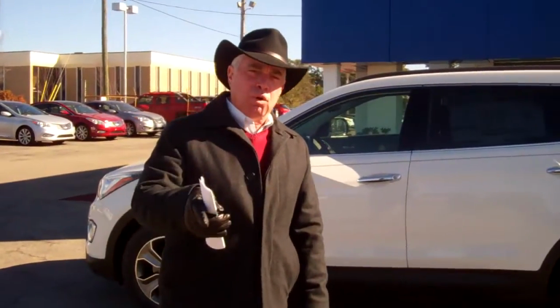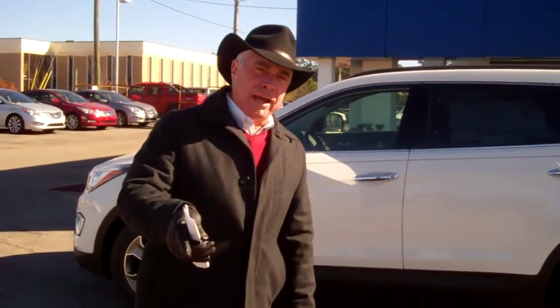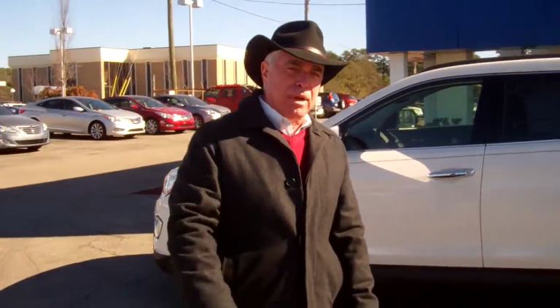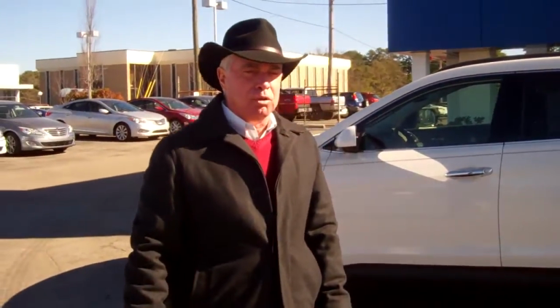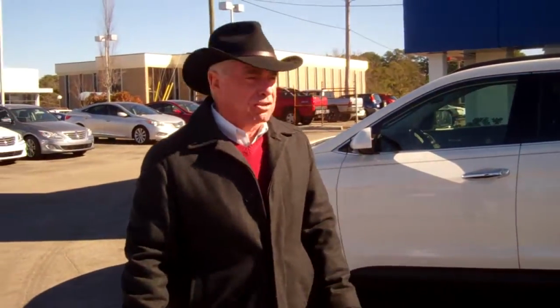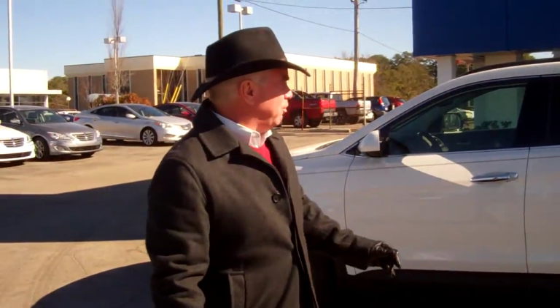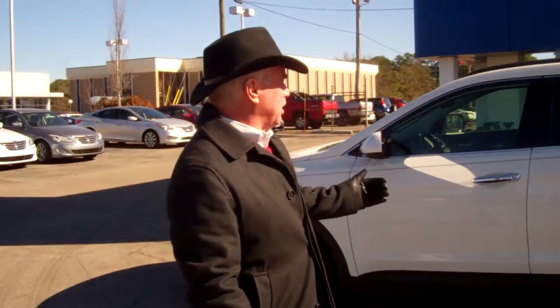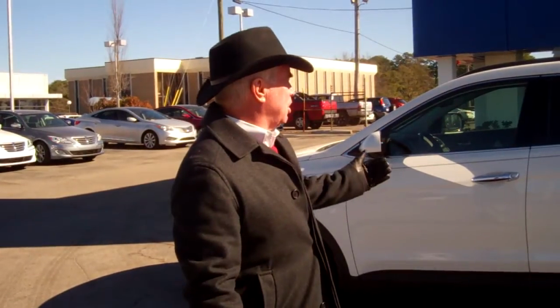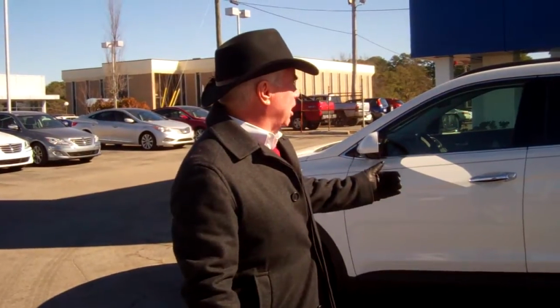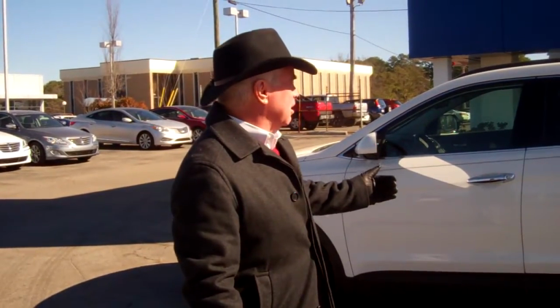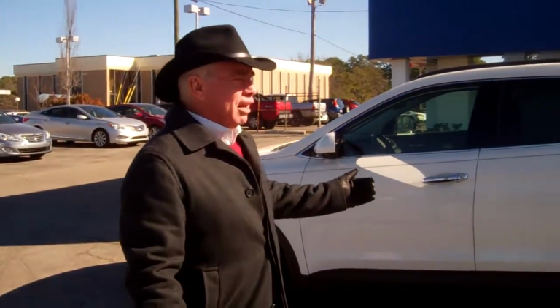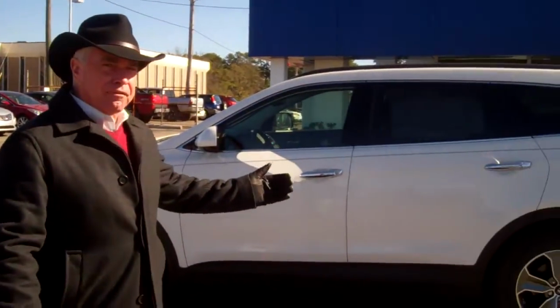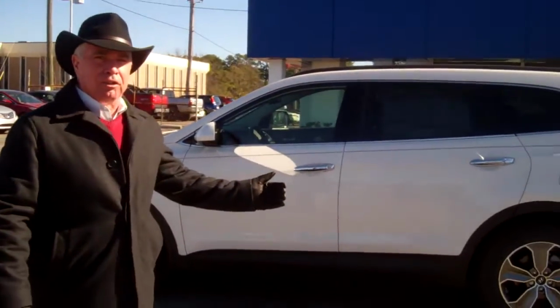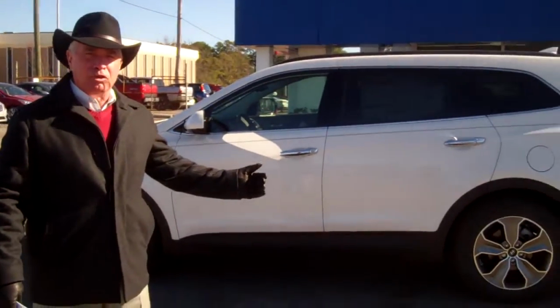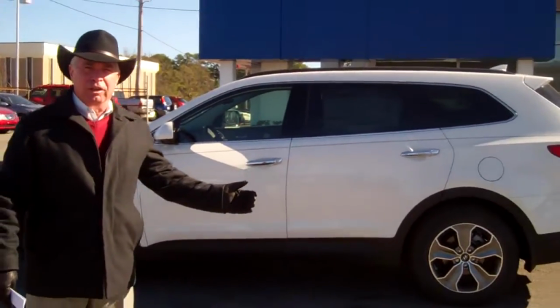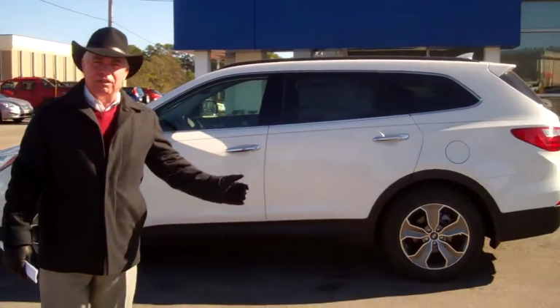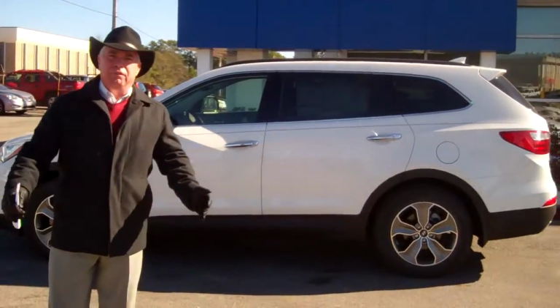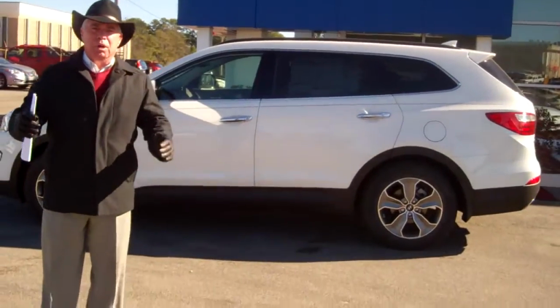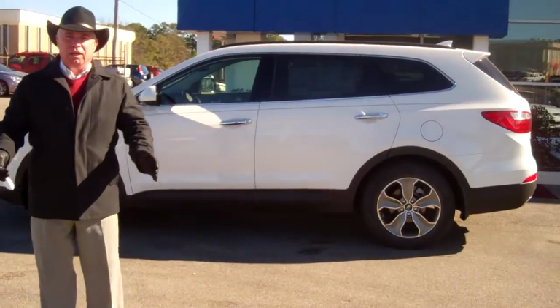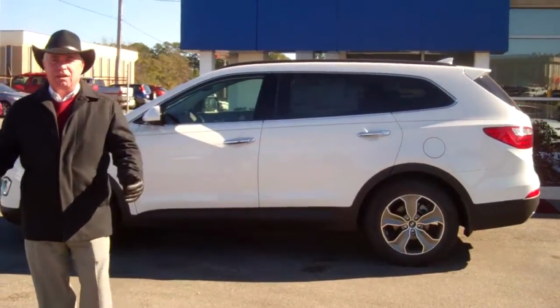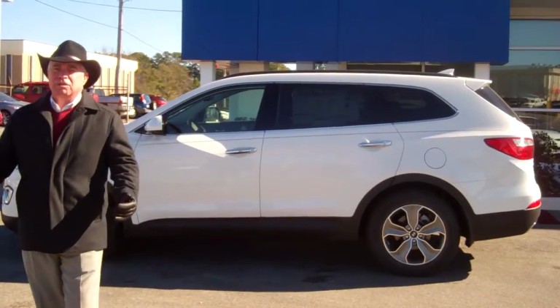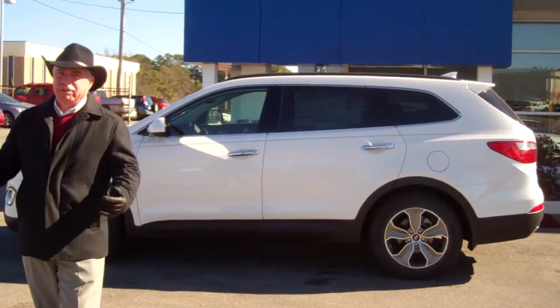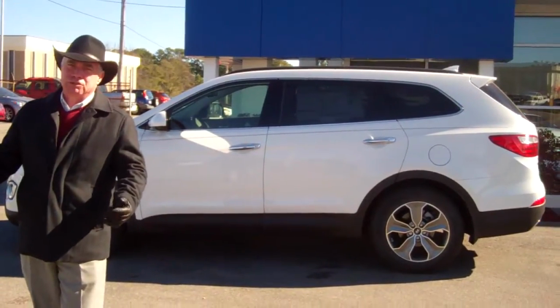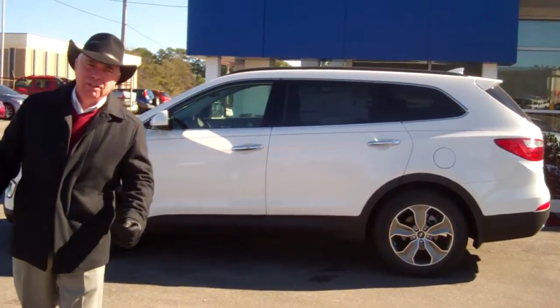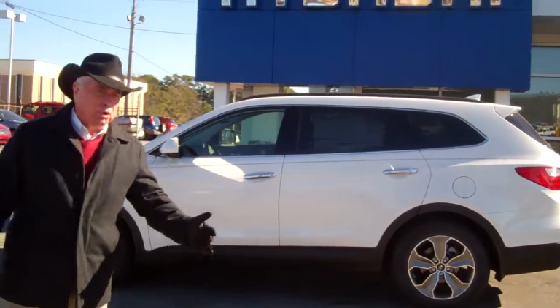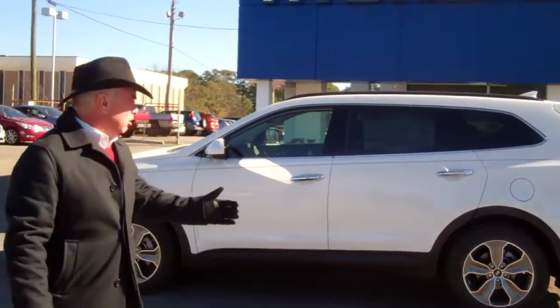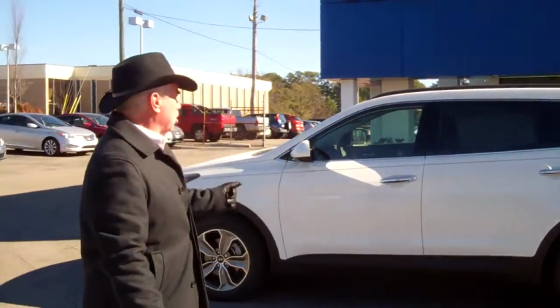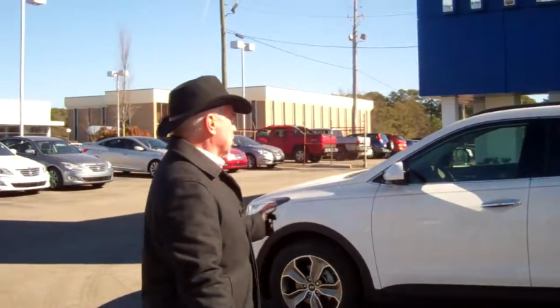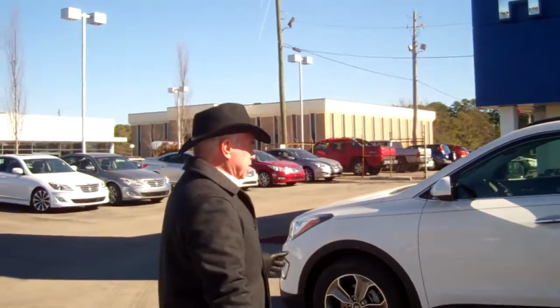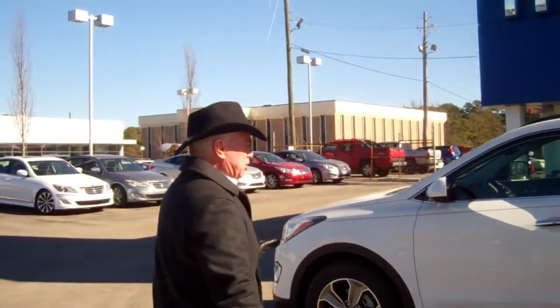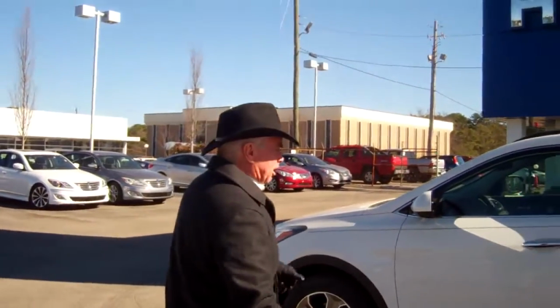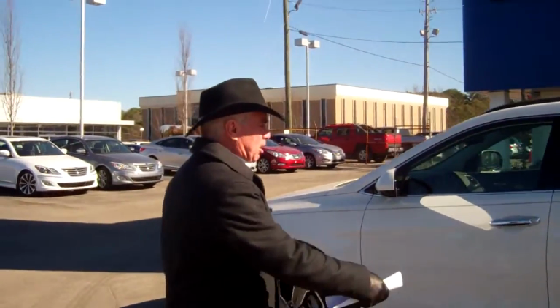You inquired actually about the 2014 GLS. I found a 2013 here I can save you some money on. It's got all the same features. If you want to take a closer look, this is the GLS model.